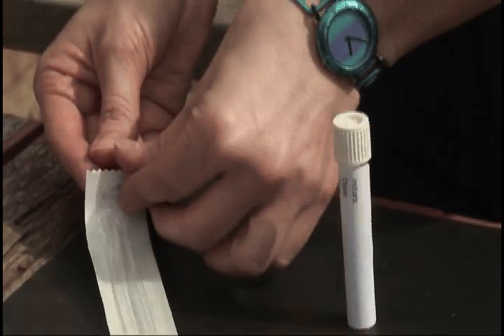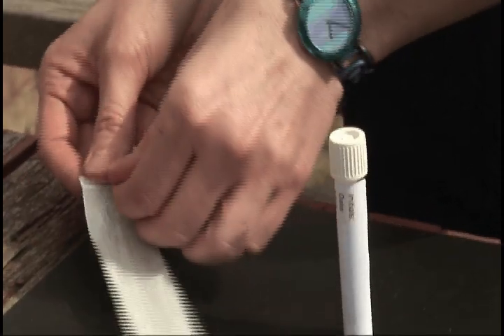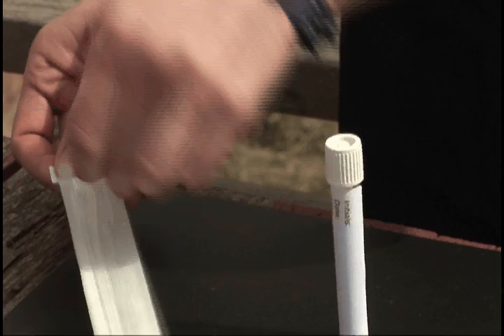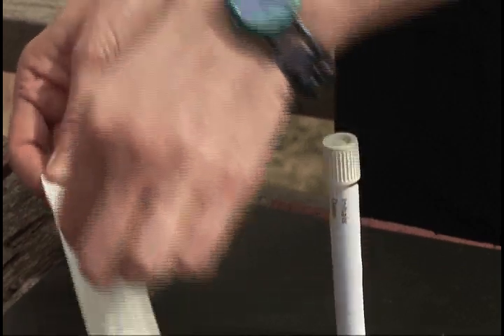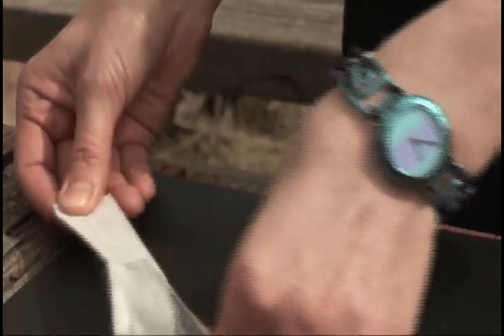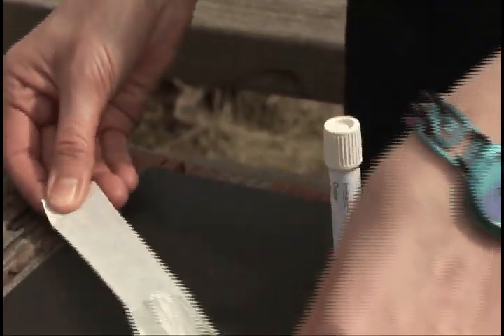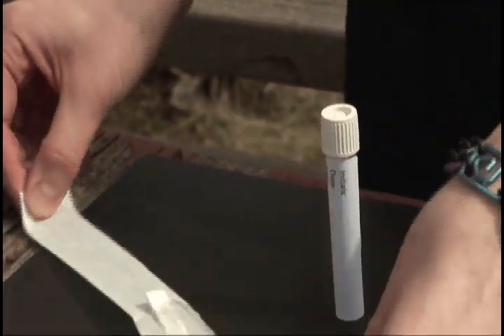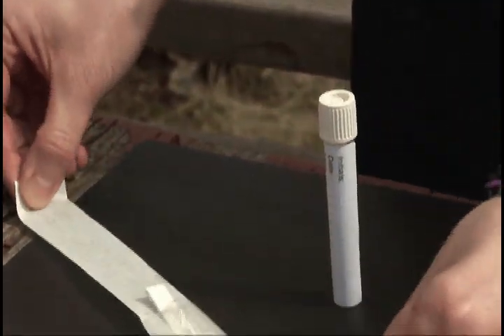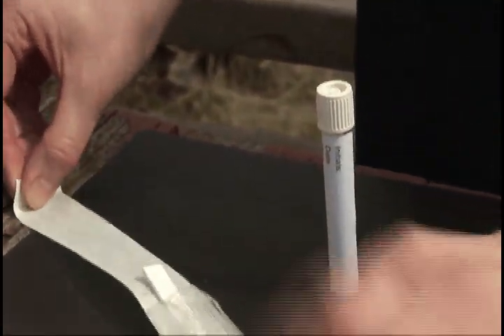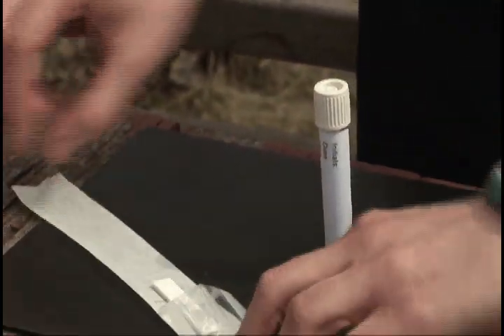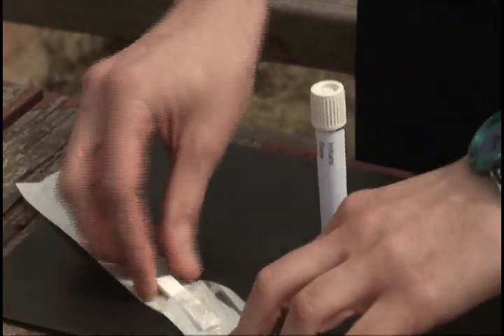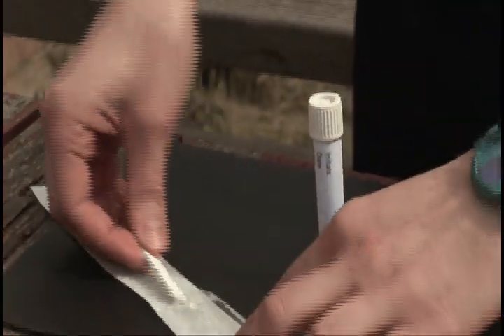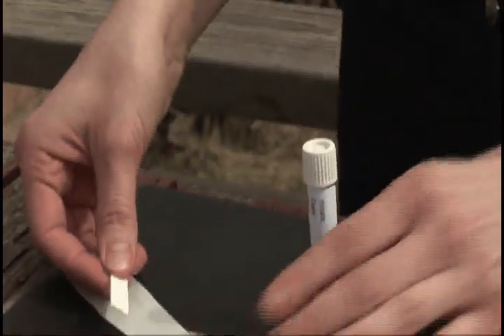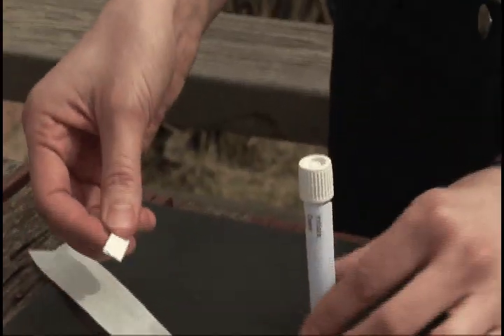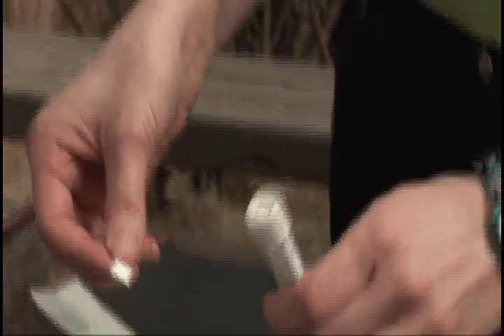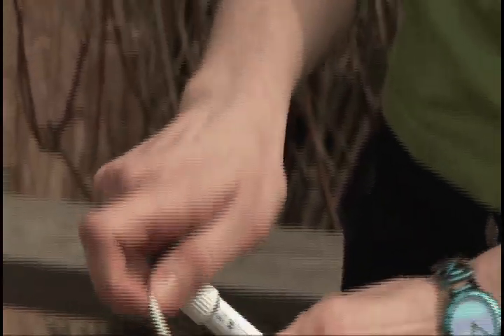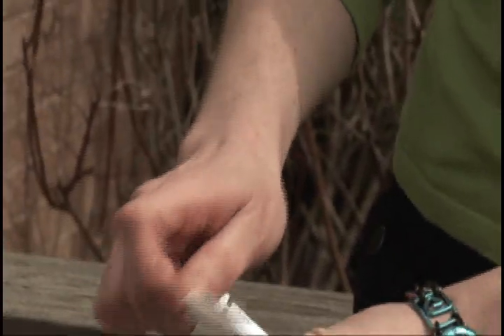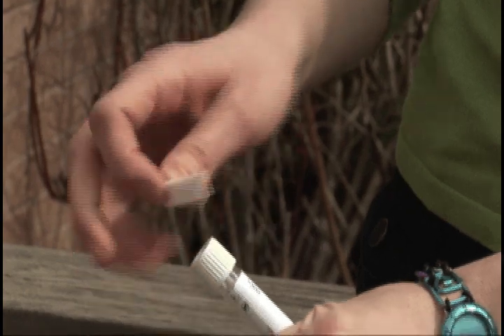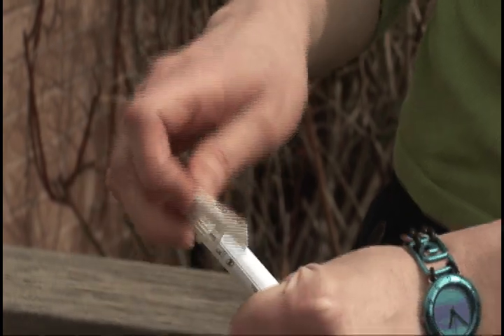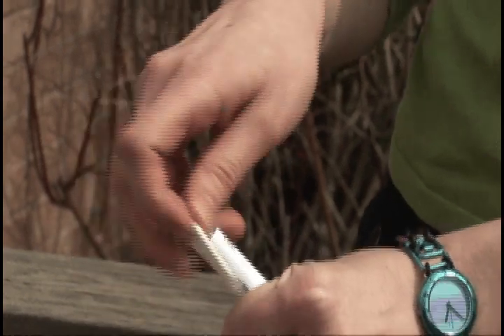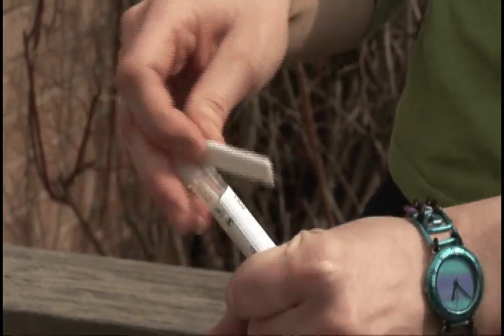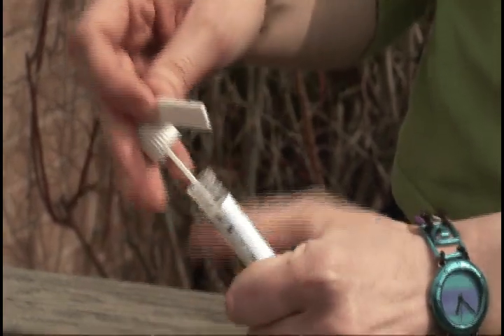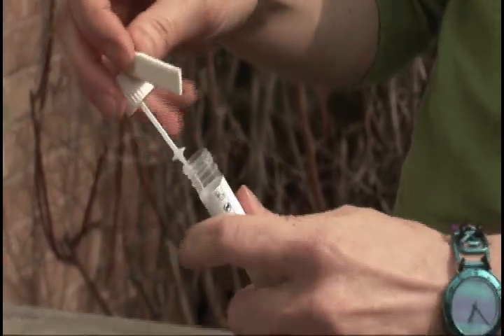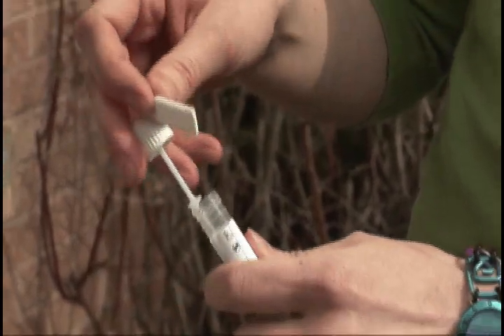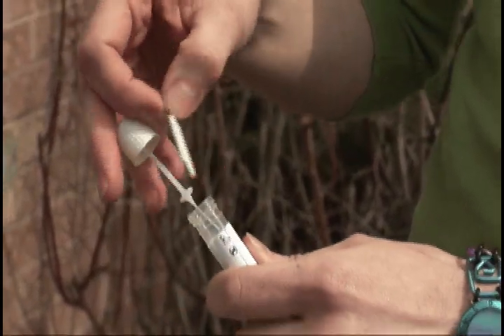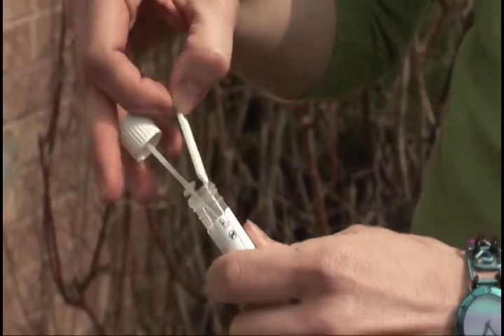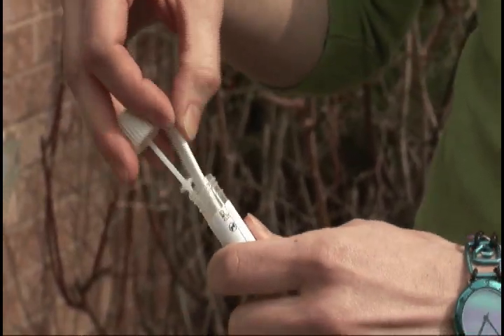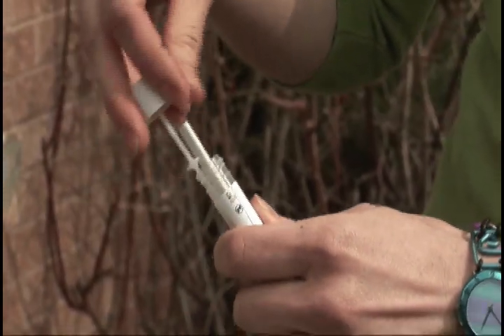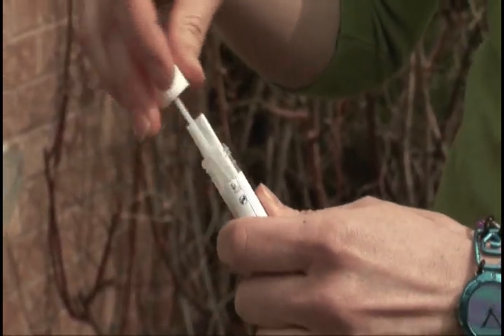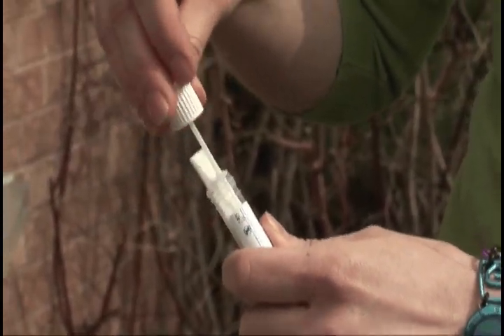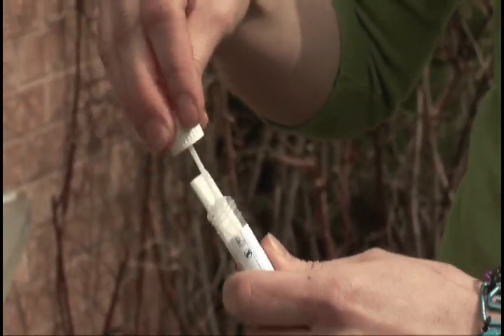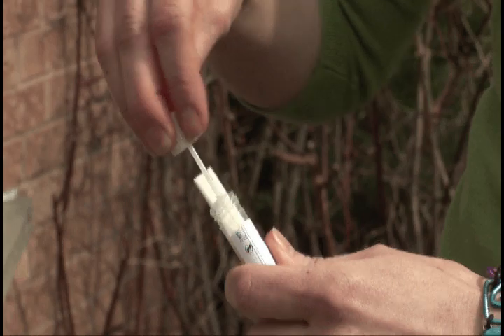Remove the filter paper from its packaging. Uncap the tube, gently insert the filter paper, and put the cap back on. The filter paper absorbs all of the liquid to allow safe shipping.